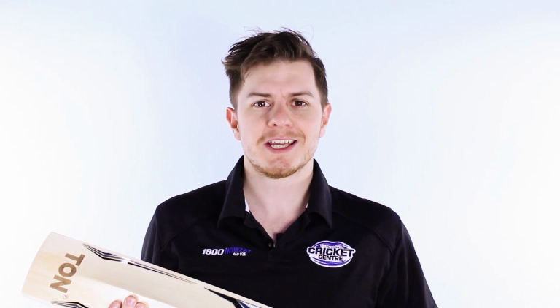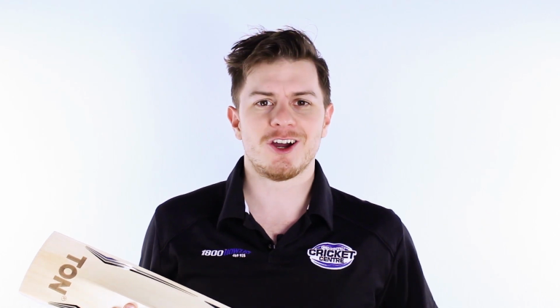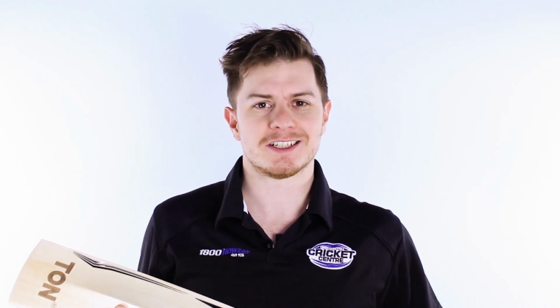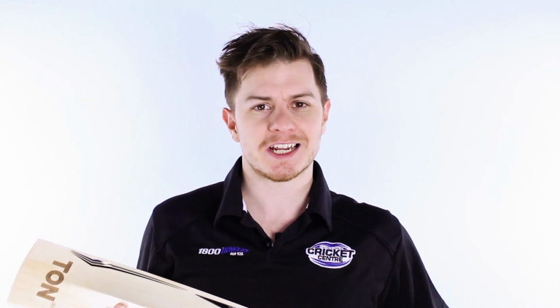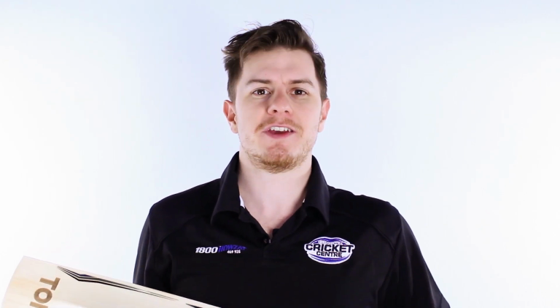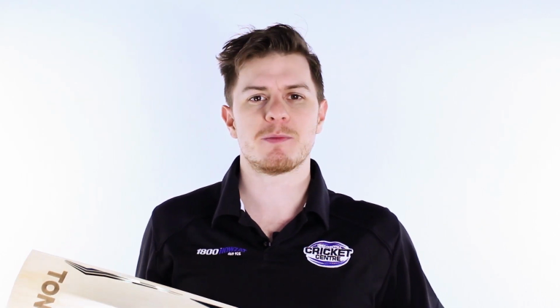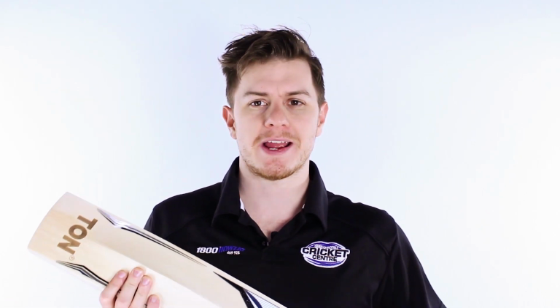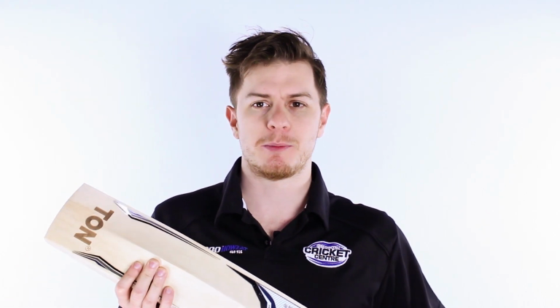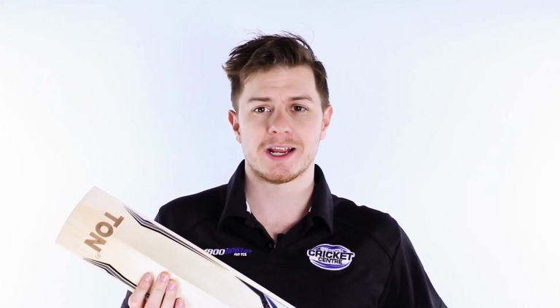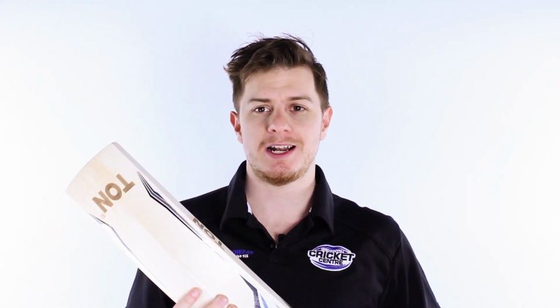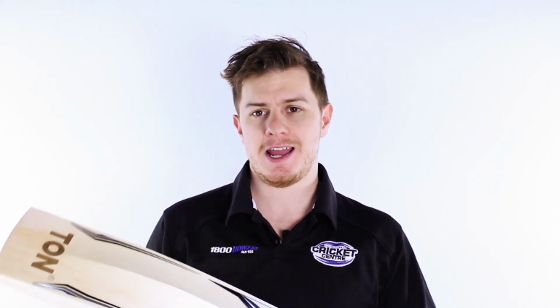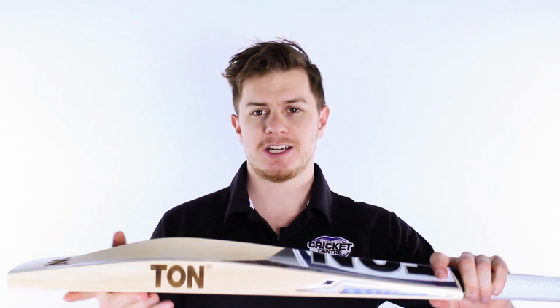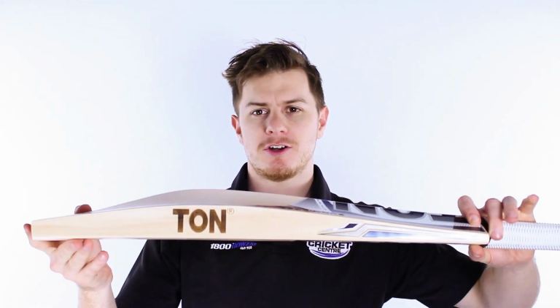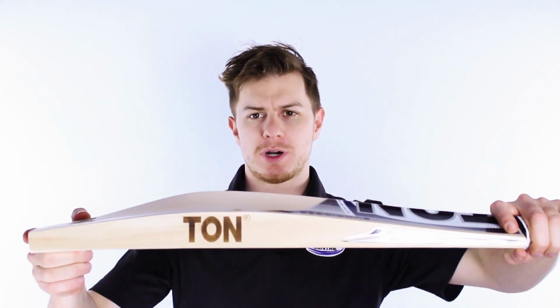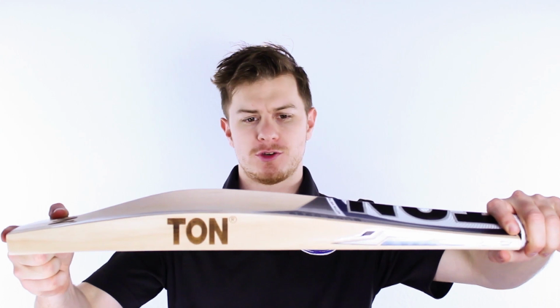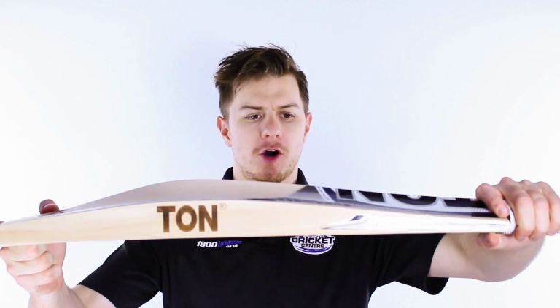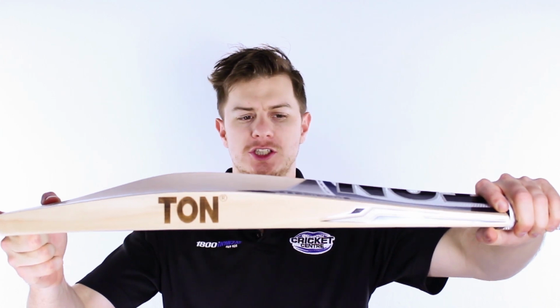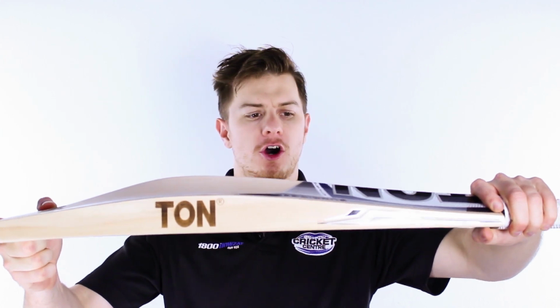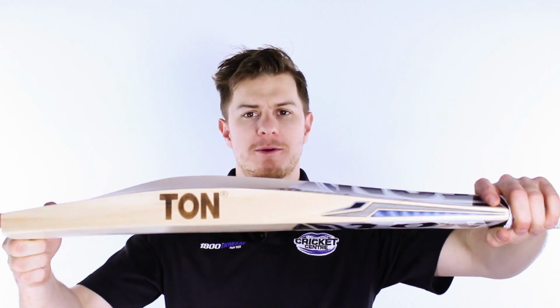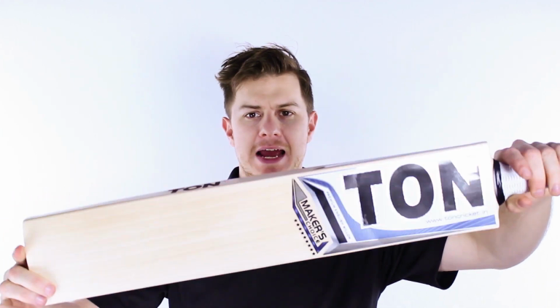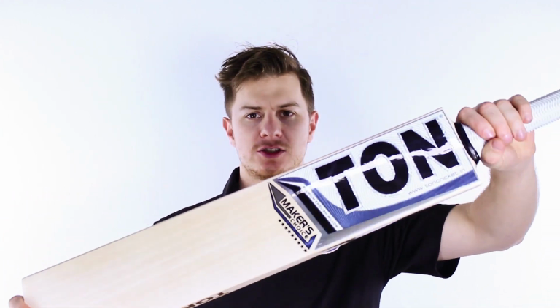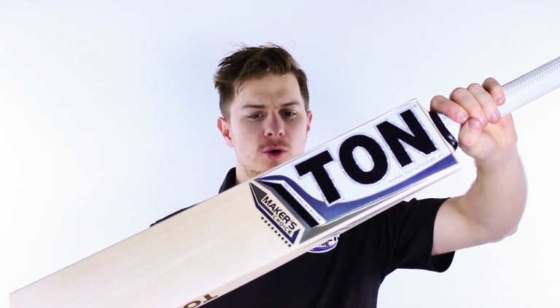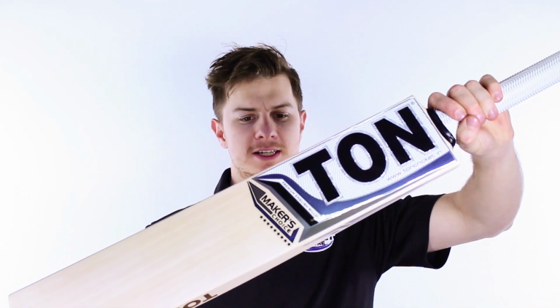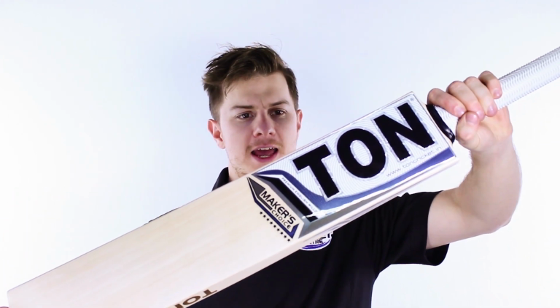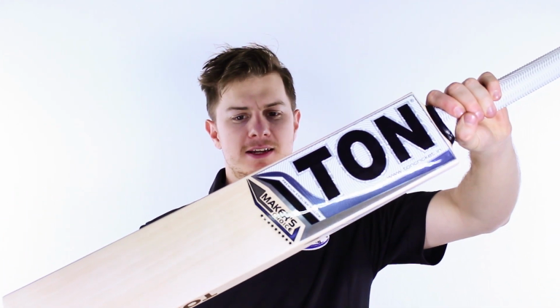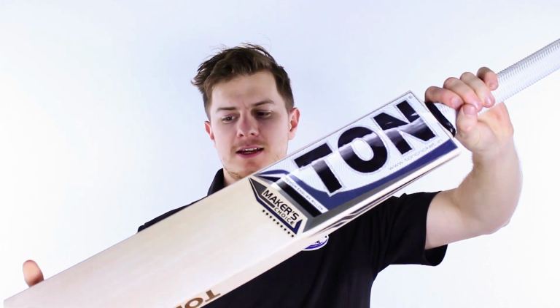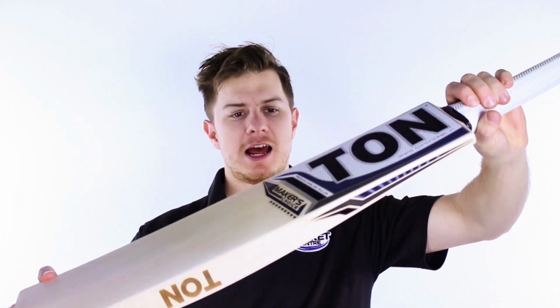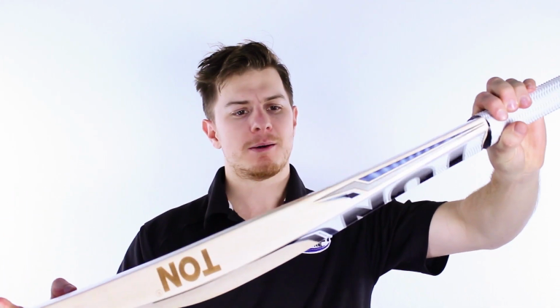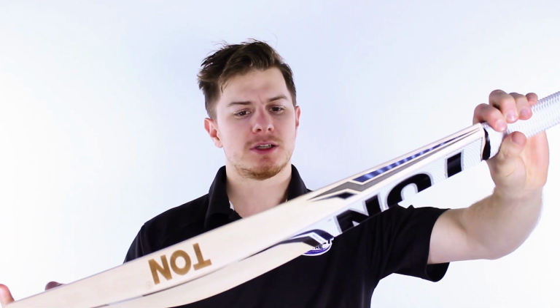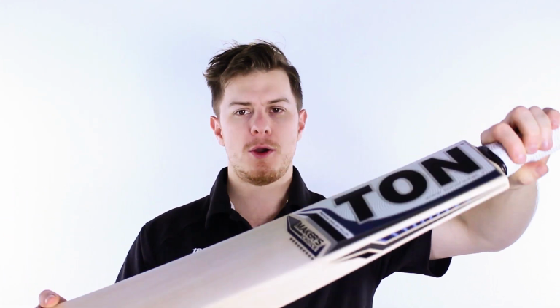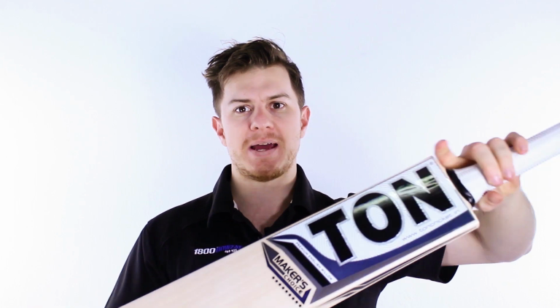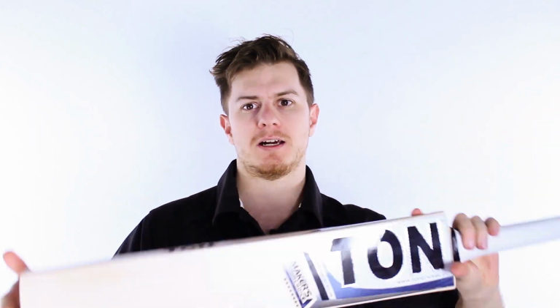G'day guys, it's Steve here from the Greg Chappell Cricket Centre and today I've got a preview of the Ton Makers Choice — and it is an absolute belter.